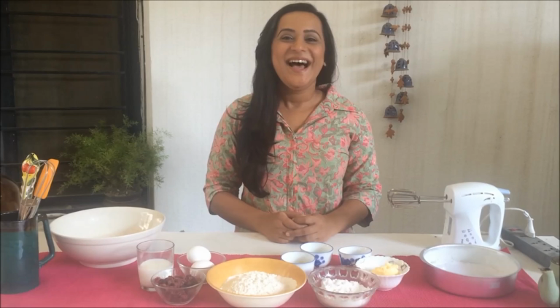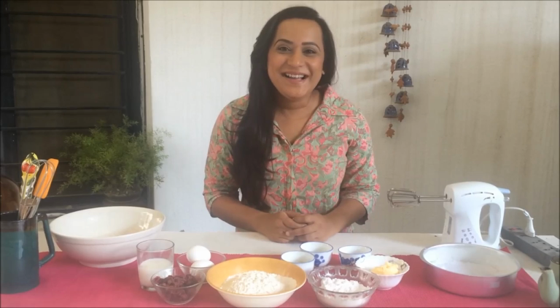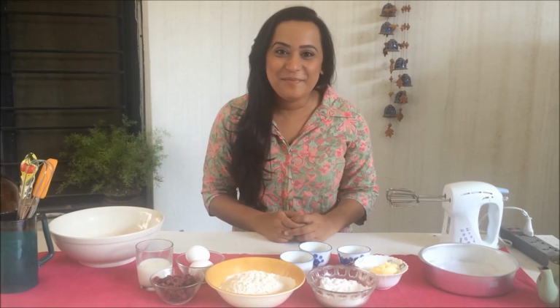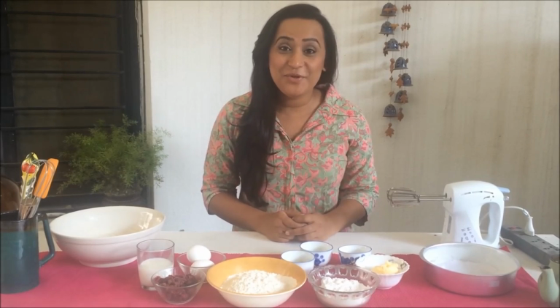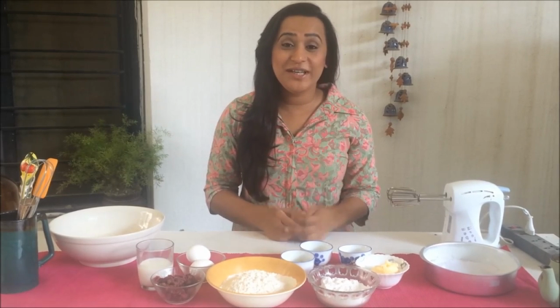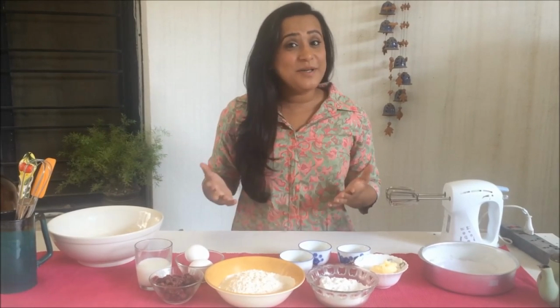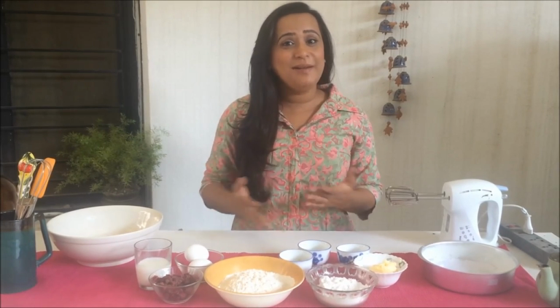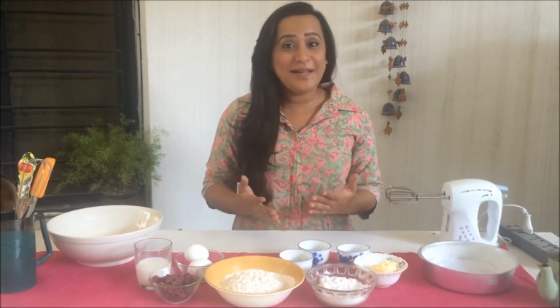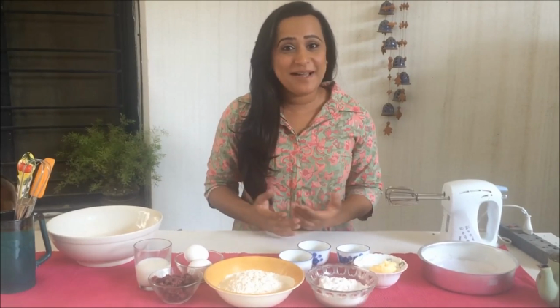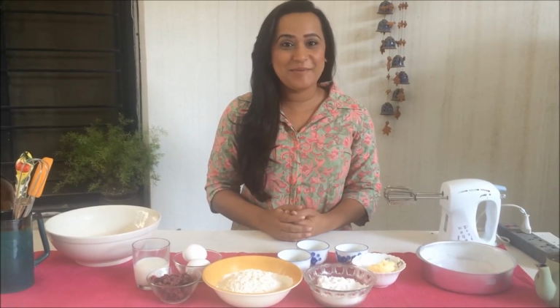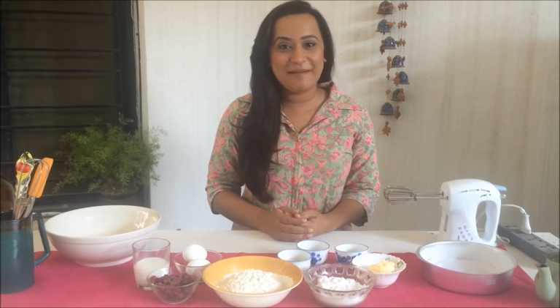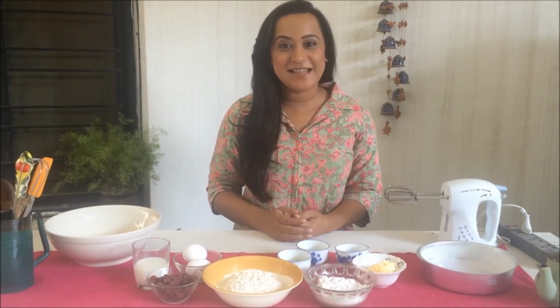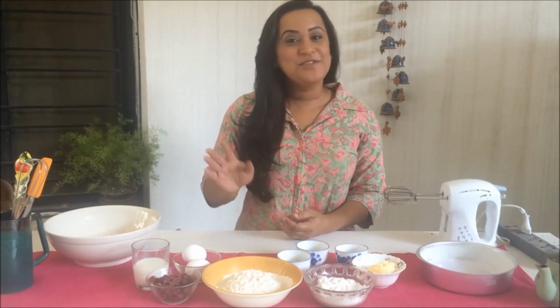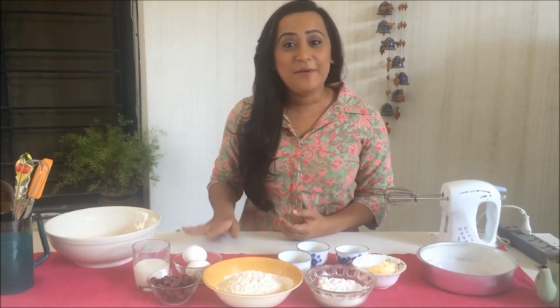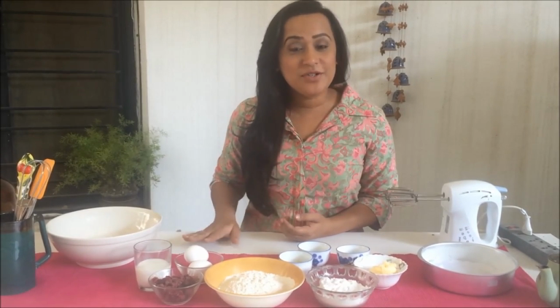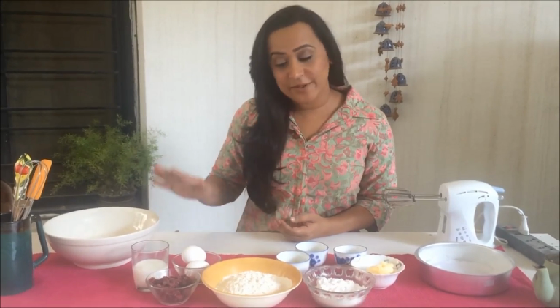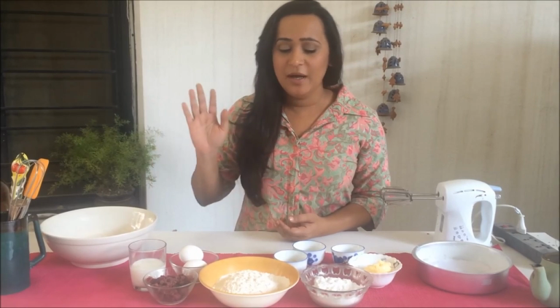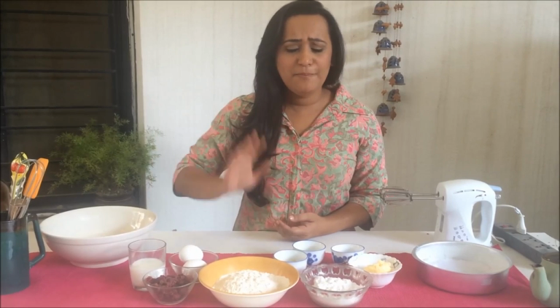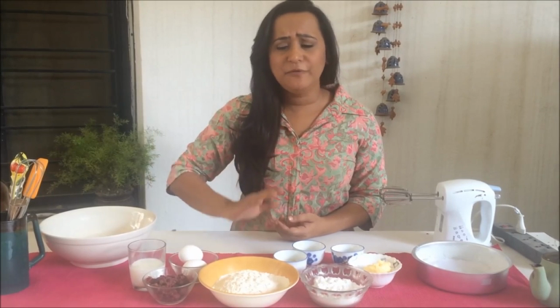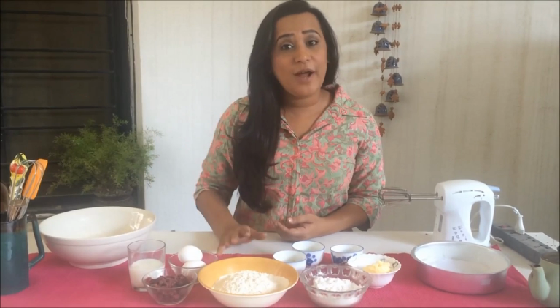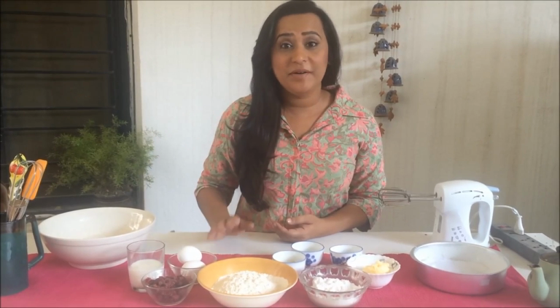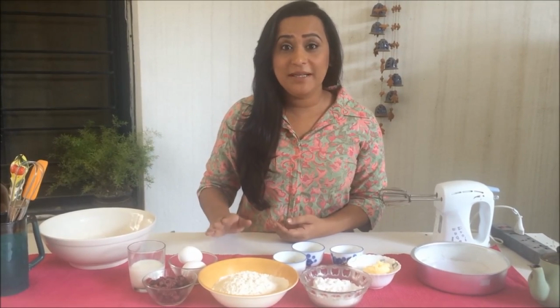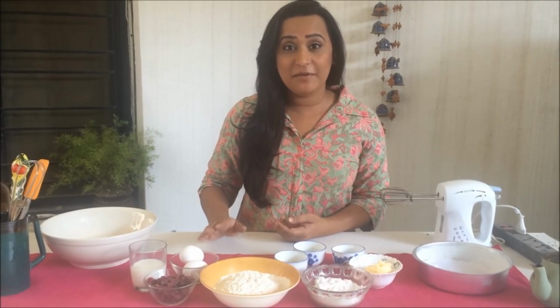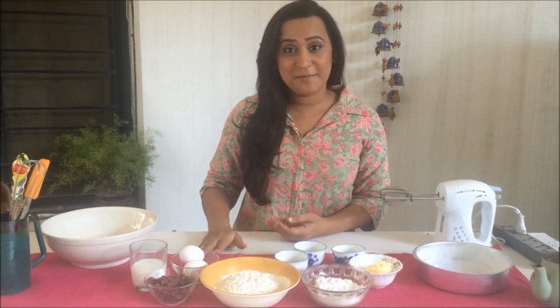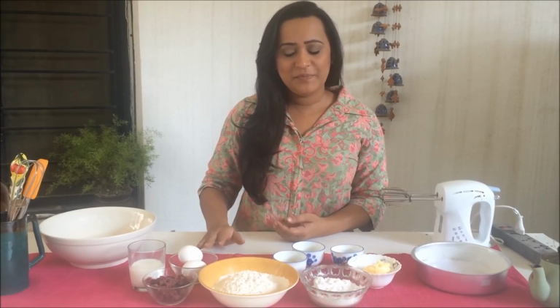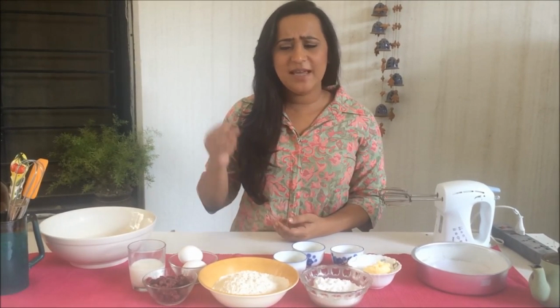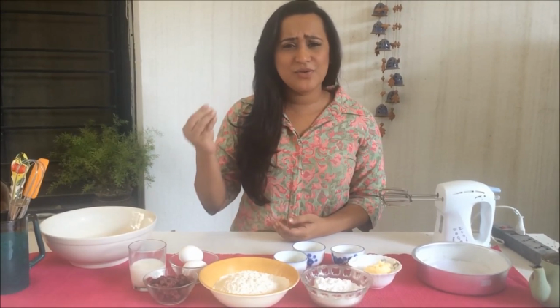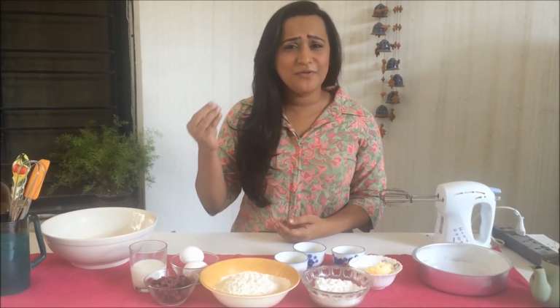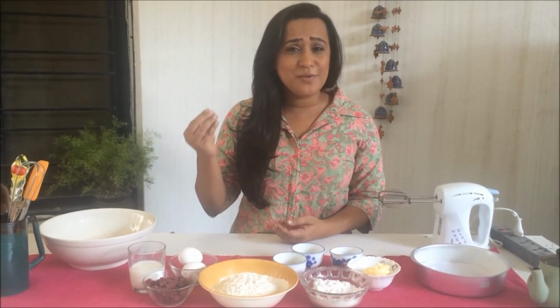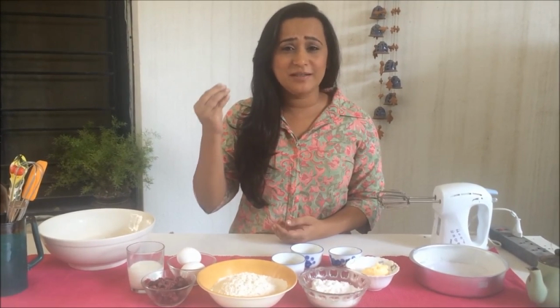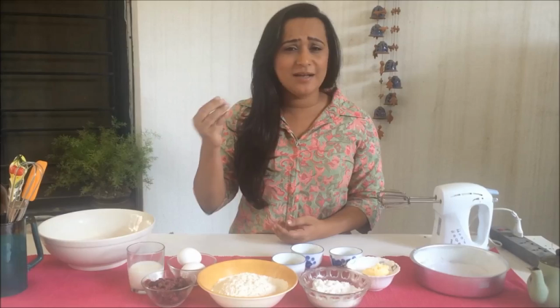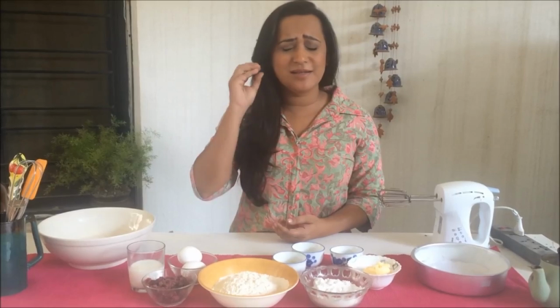Hi guys, I'm Hoonam Joshi and it's been a while, but welcome back to Homemade Happiness. Today I wanted to share with you a beautiful cranberry lemon cake recipe. This cake is so soft and sweet and tart — it's amazing, you're gonna love it.